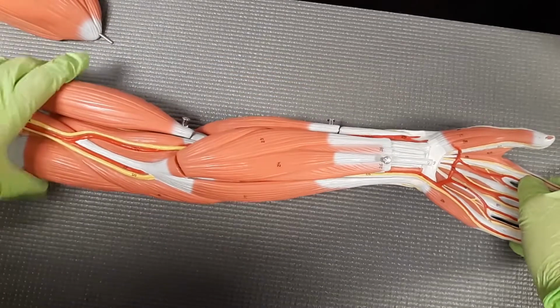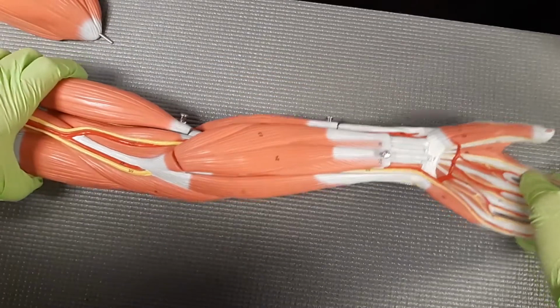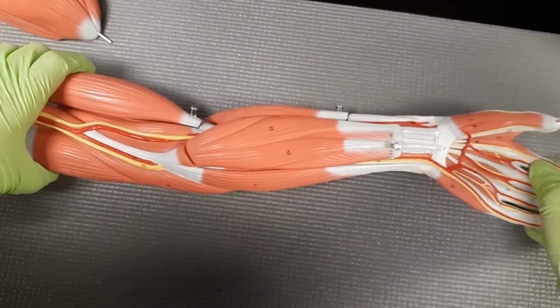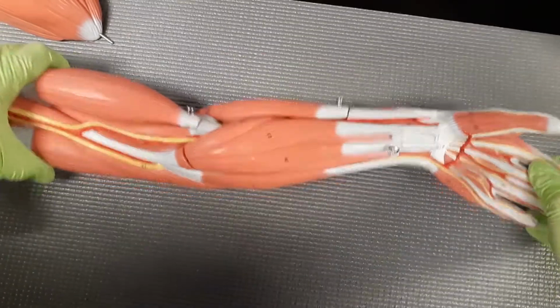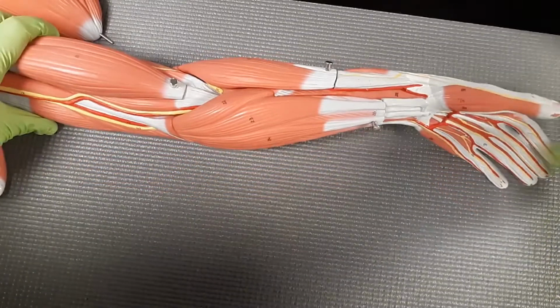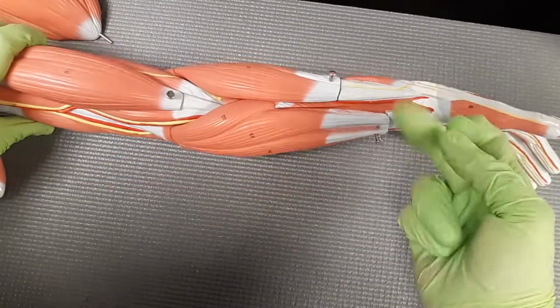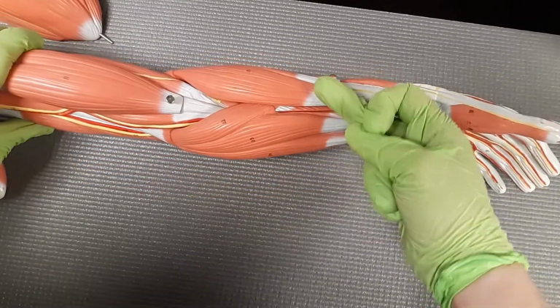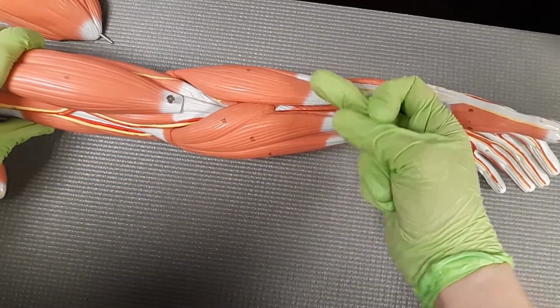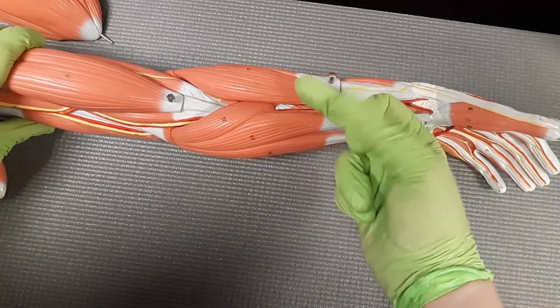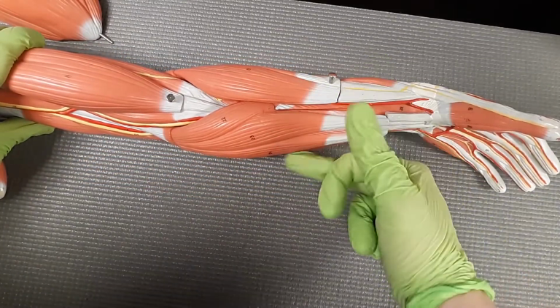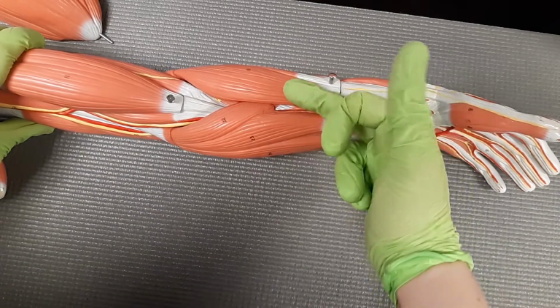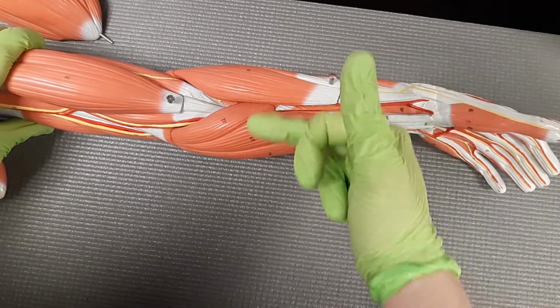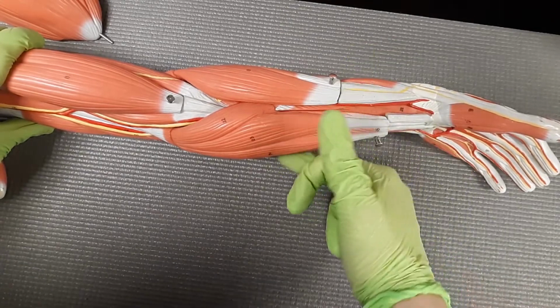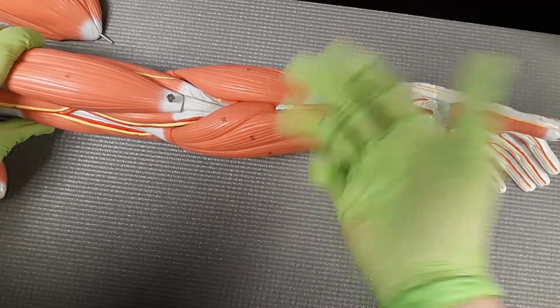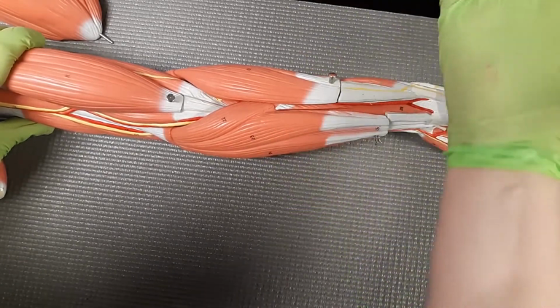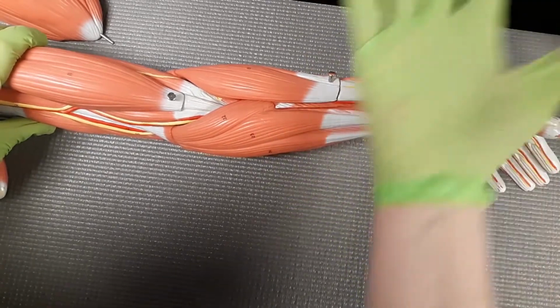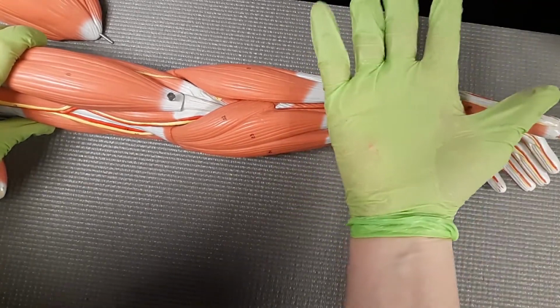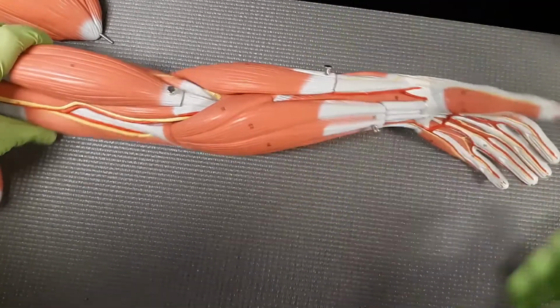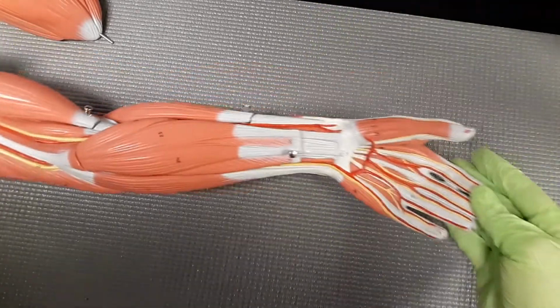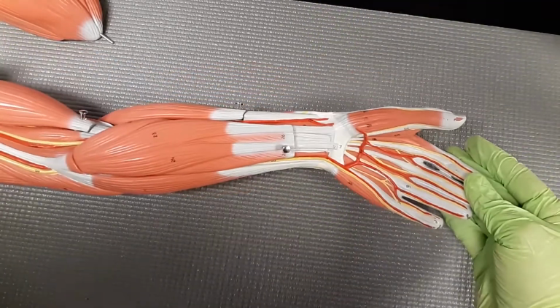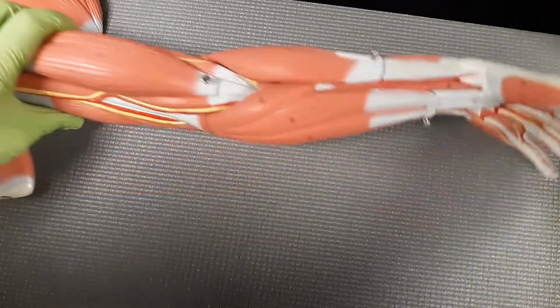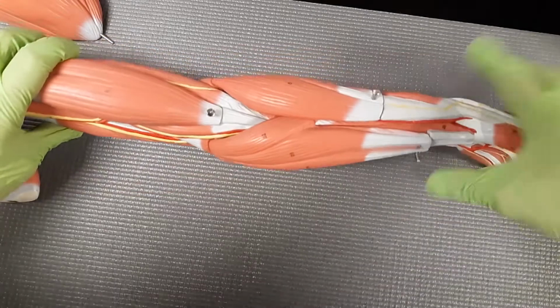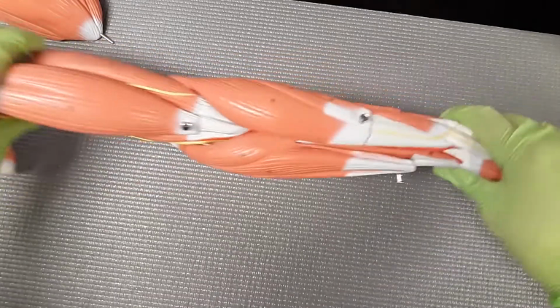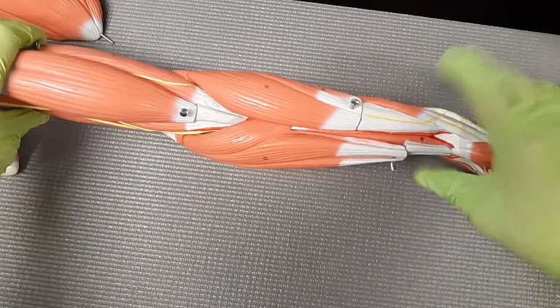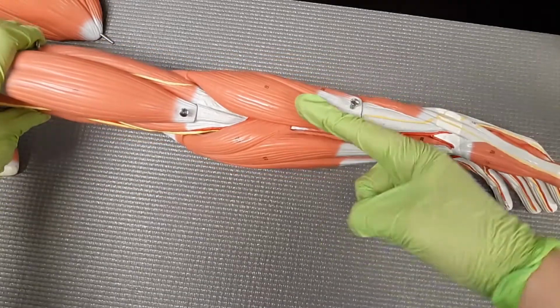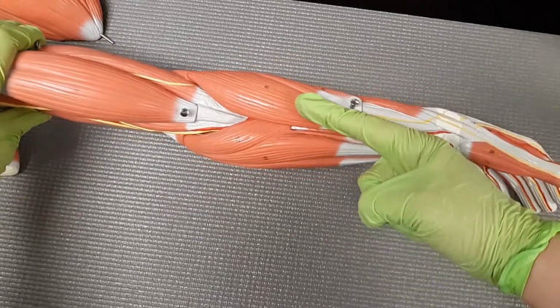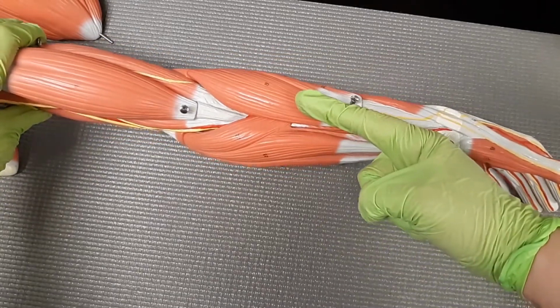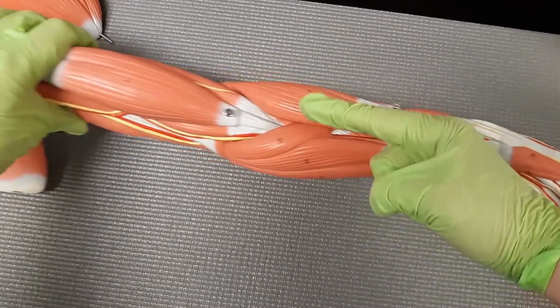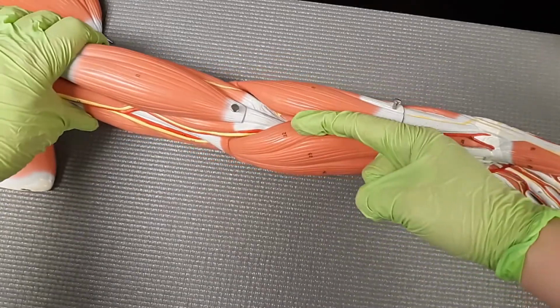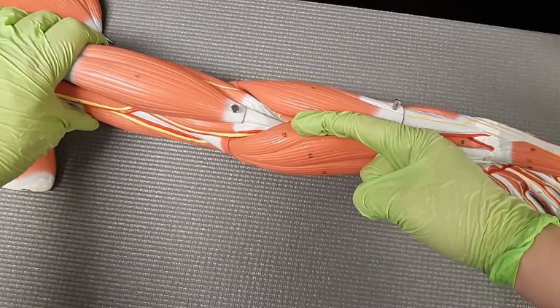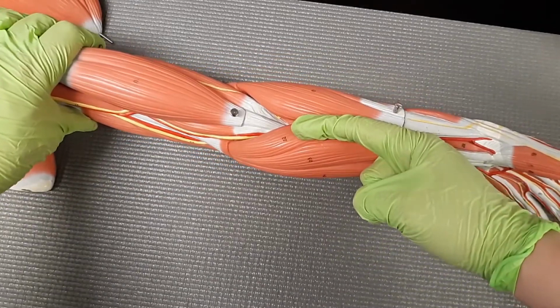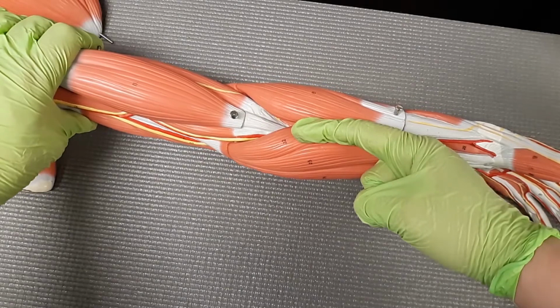If we rotate palm up, we're going to see those flexors right here. And at this angle, we know that we're going to go from the brachioradialis over to those flexors. So brachioradialis, we're going to go to the pronator teres.